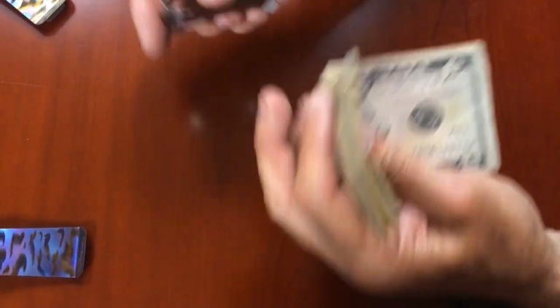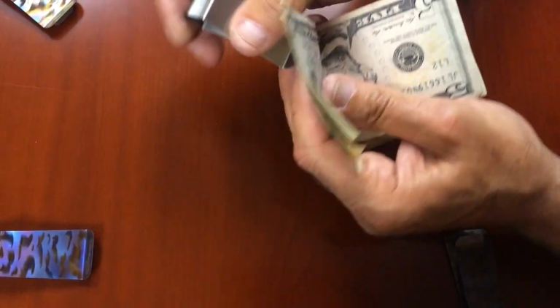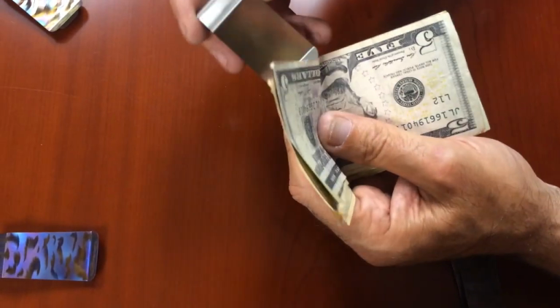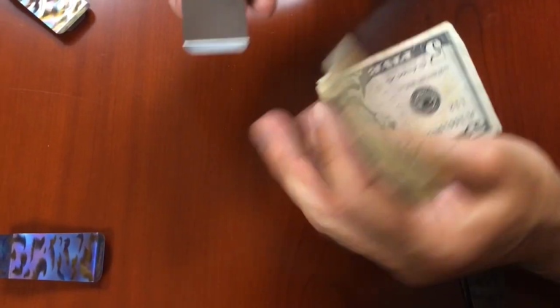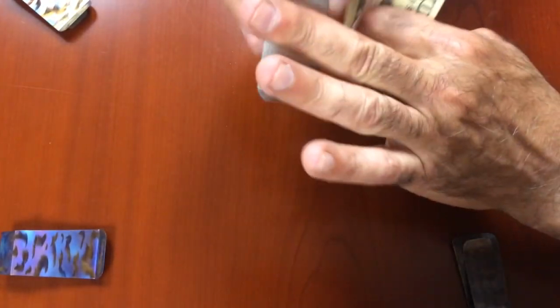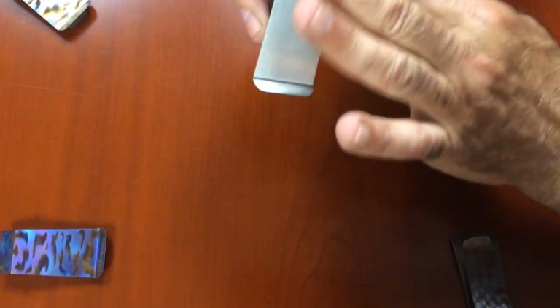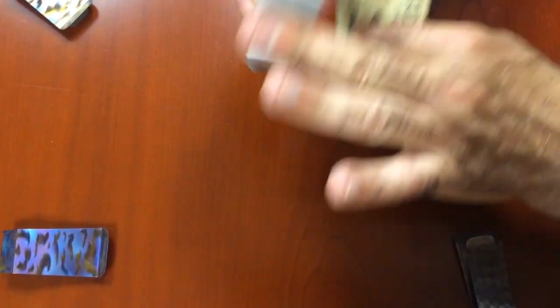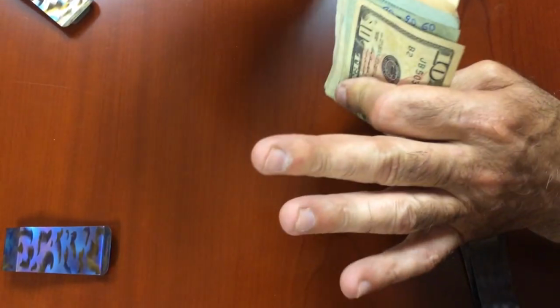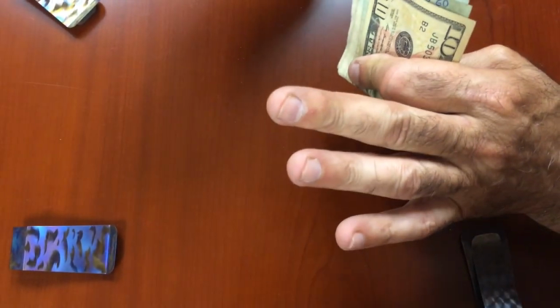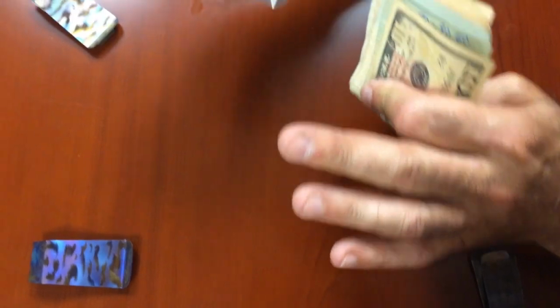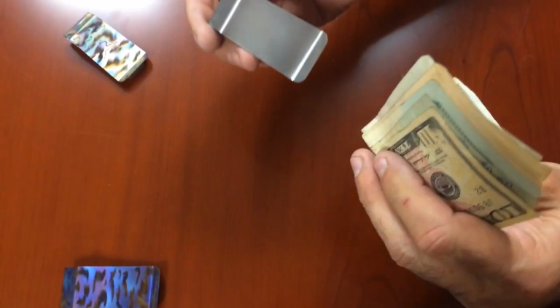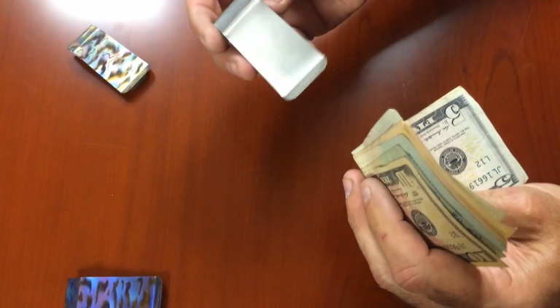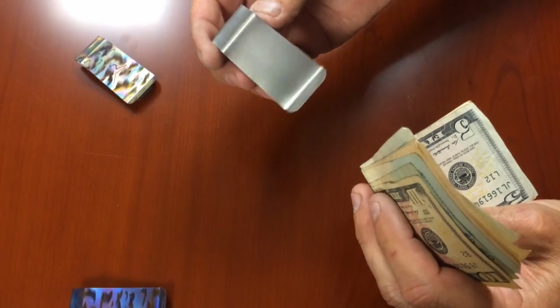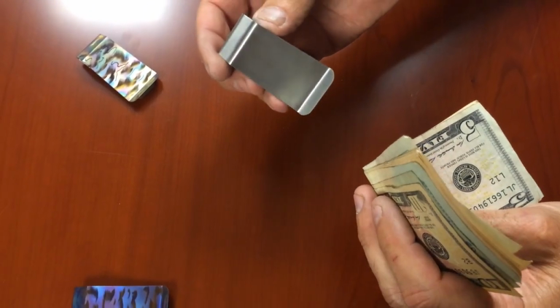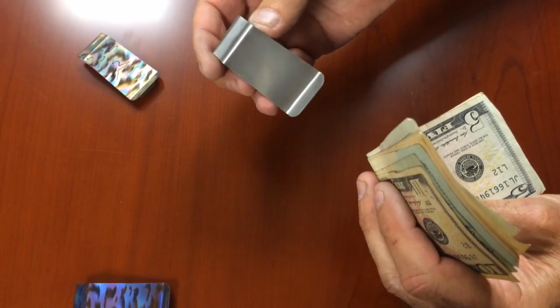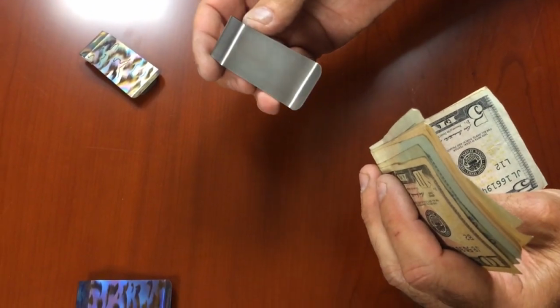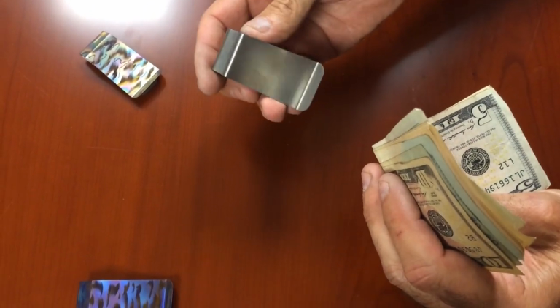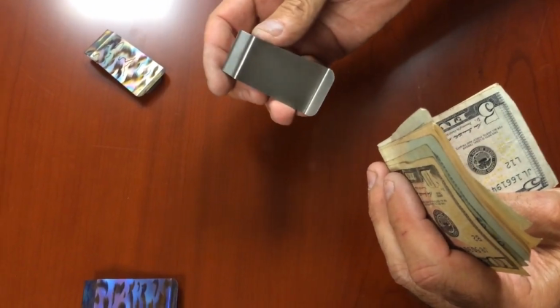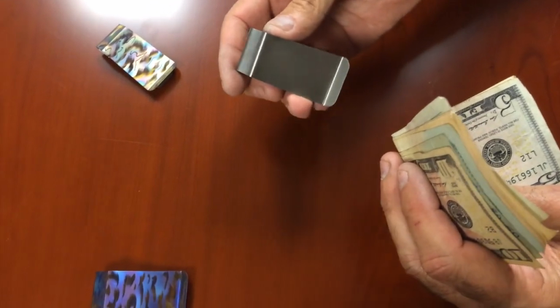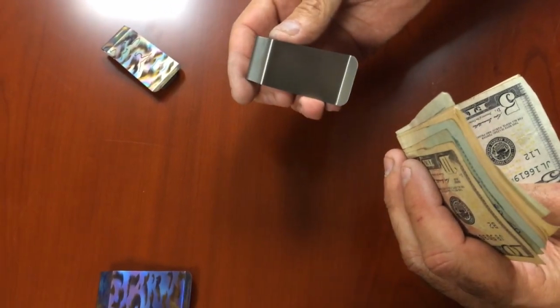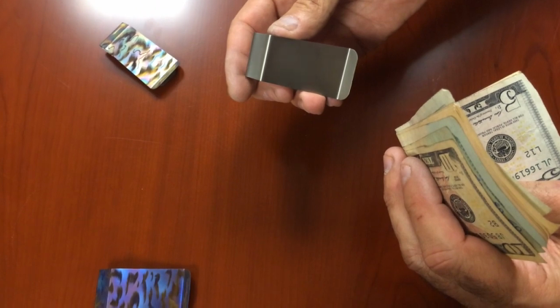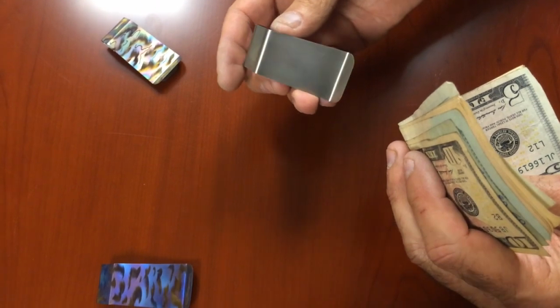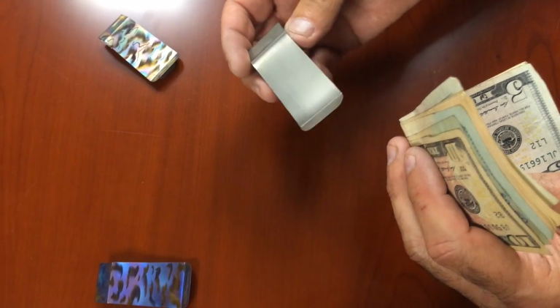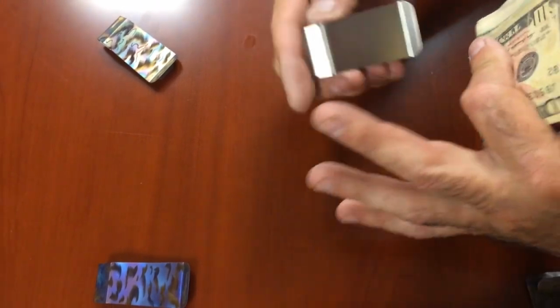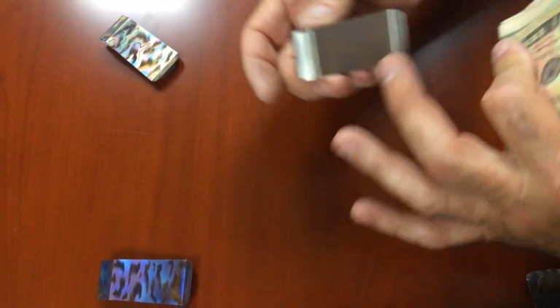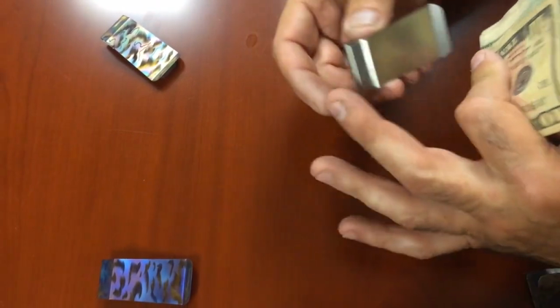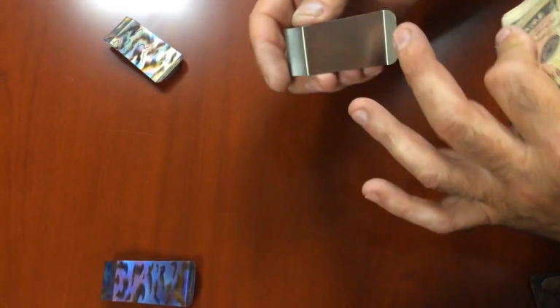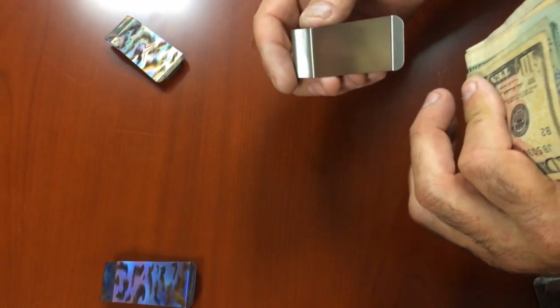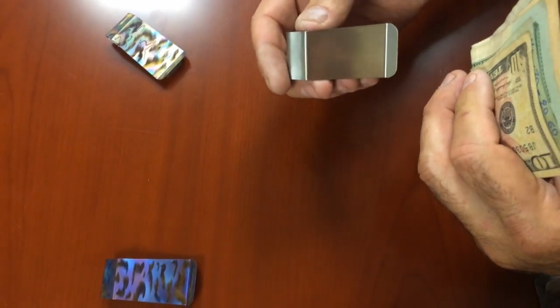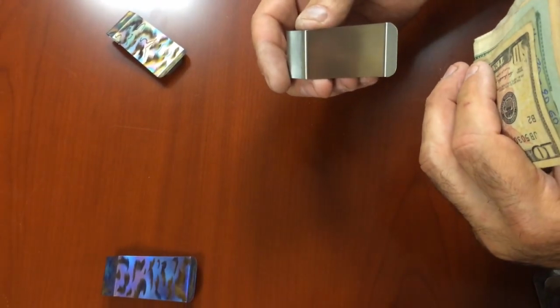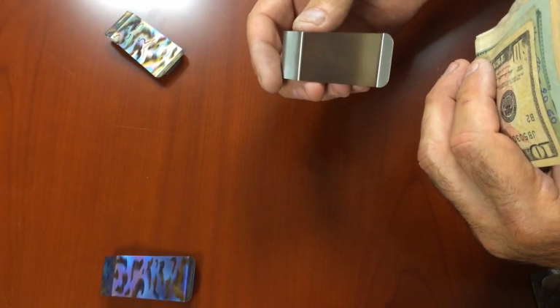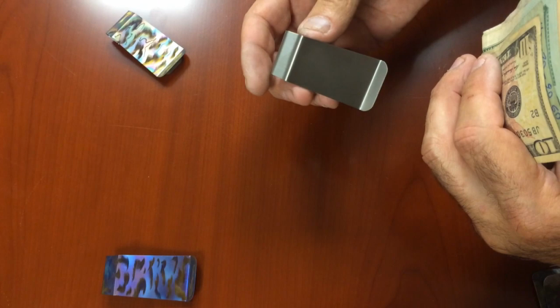It's a satin brushed finish, and it weighs 7.2 grams. The length of the clip from end to end is 2.46 inches long.